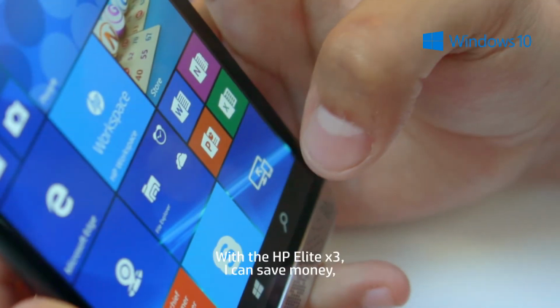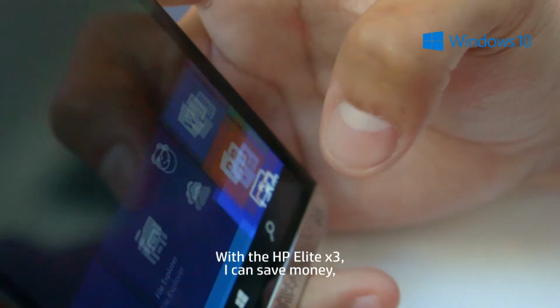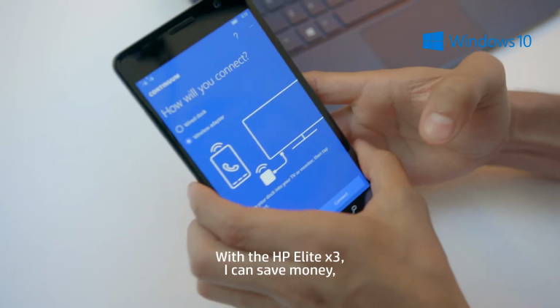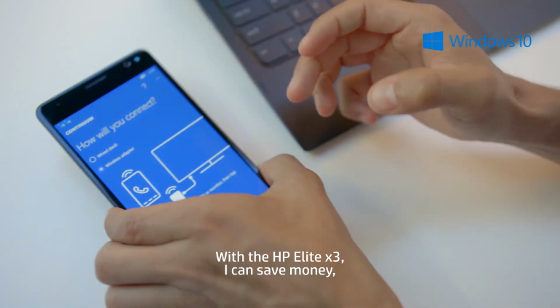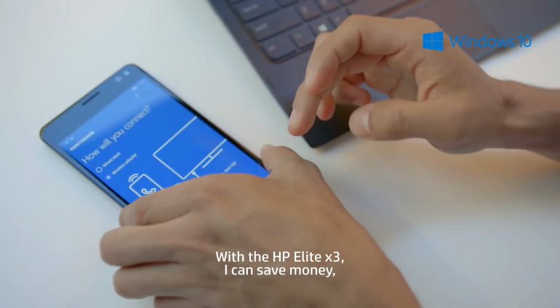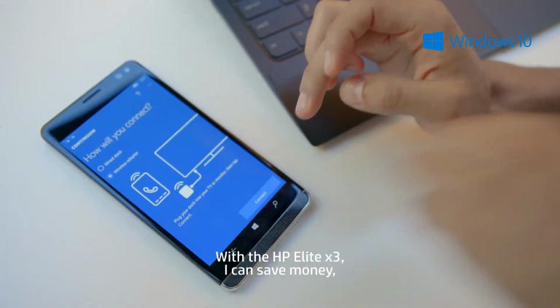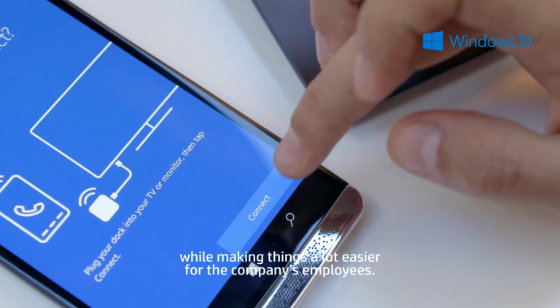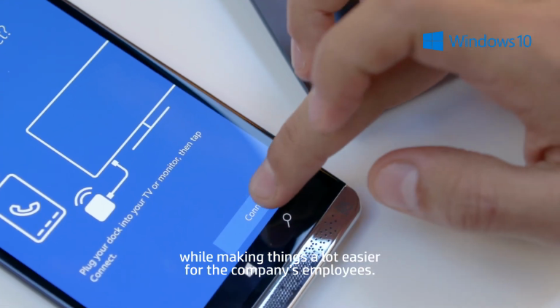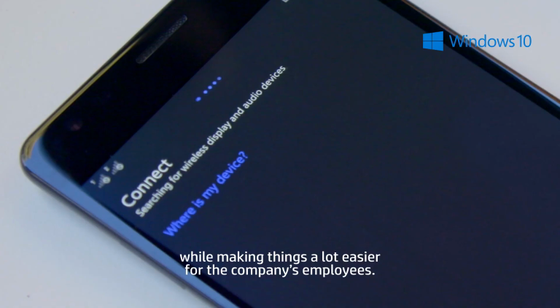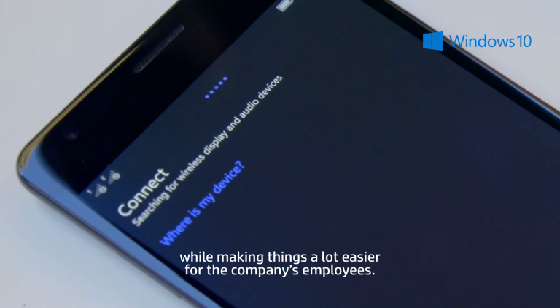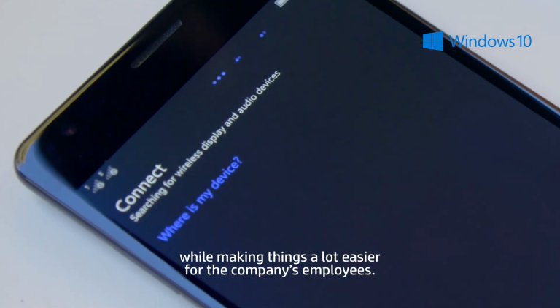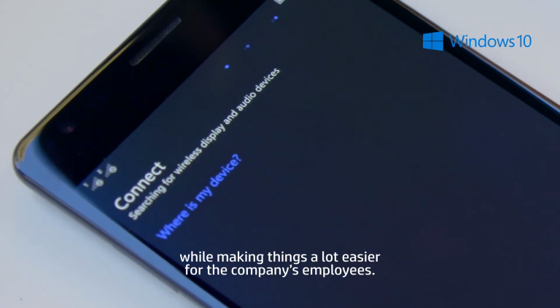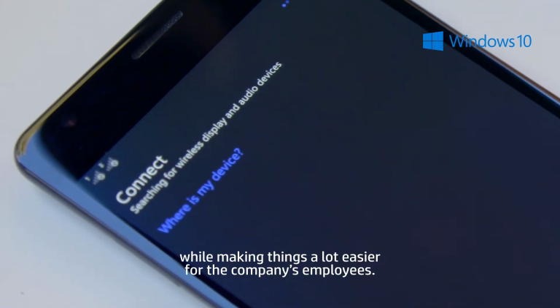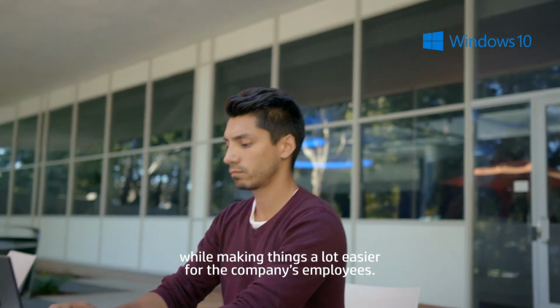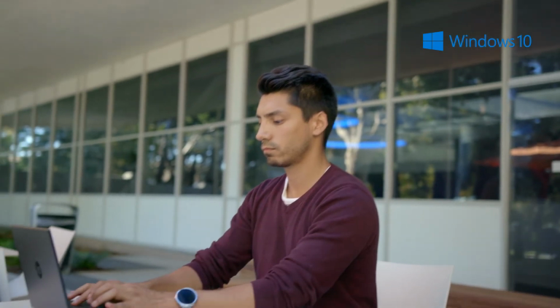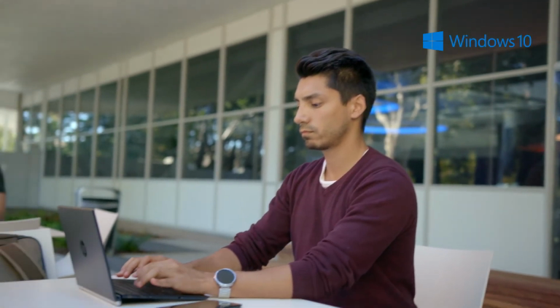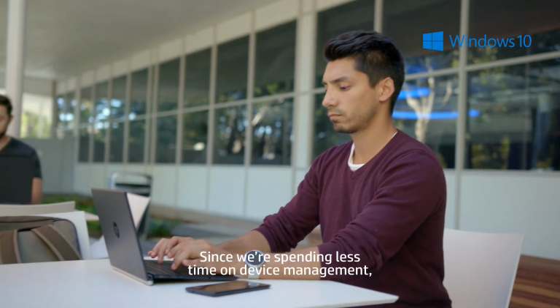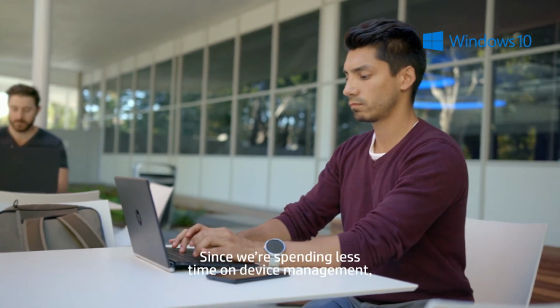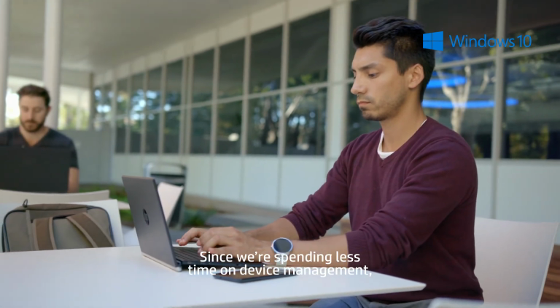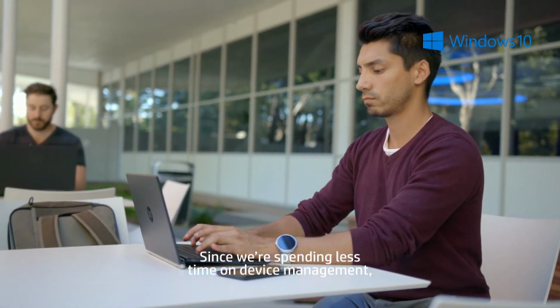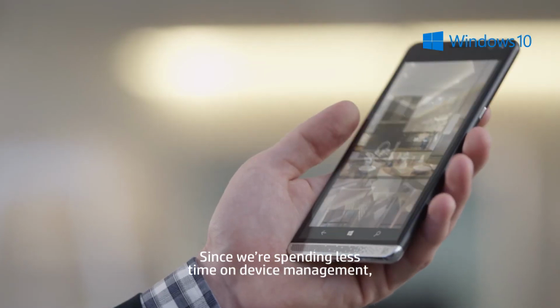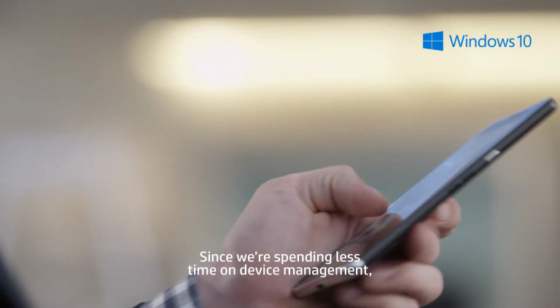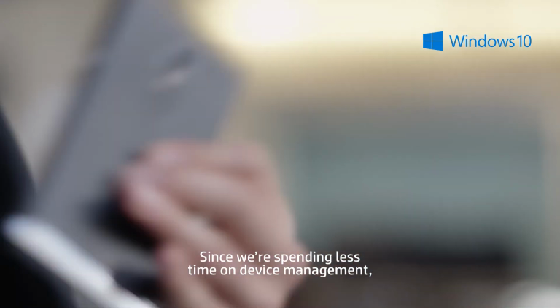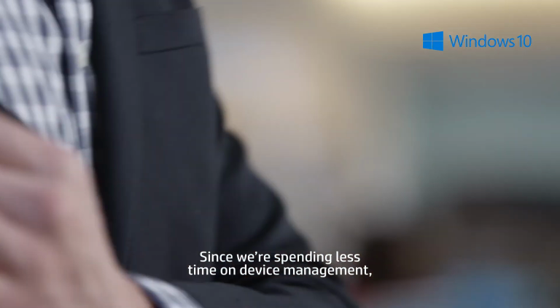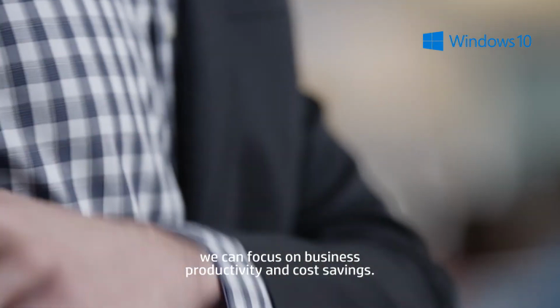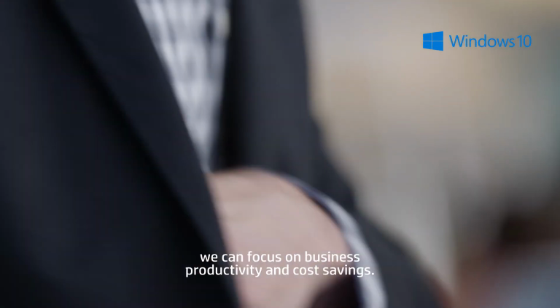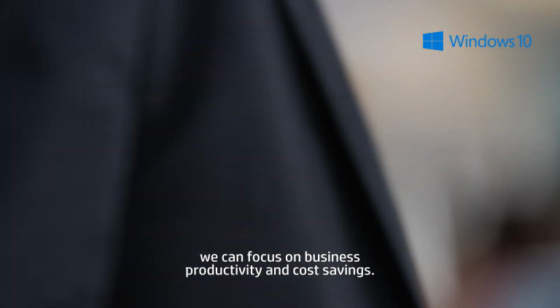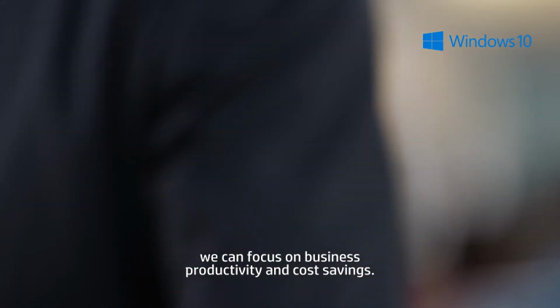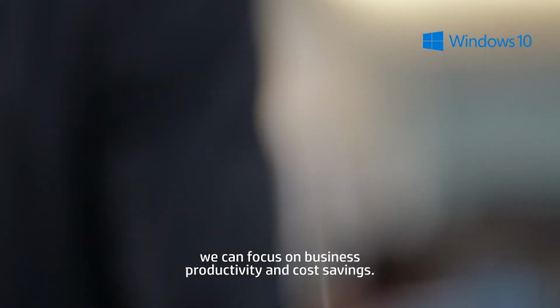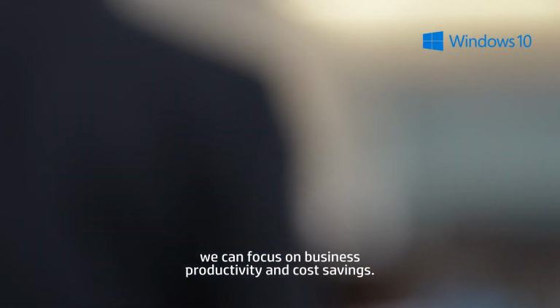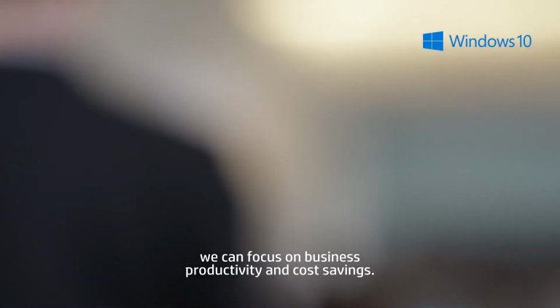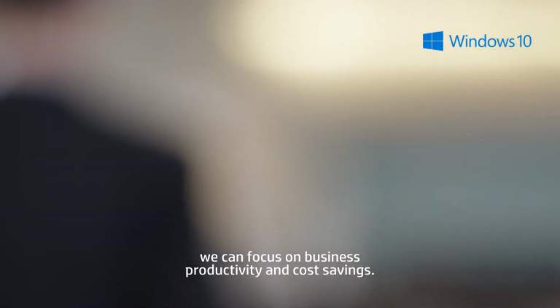With the HP Elite X3, I can save money while making things a lot easier for the company's employees. Since we're spending less time on device management, we can focus on business productivity and cost savings.